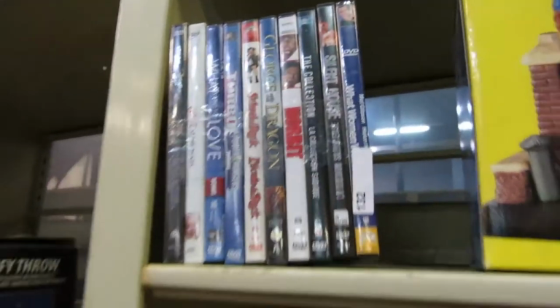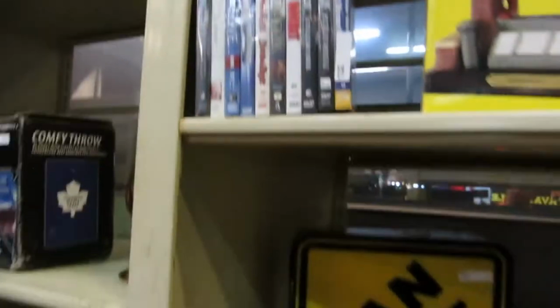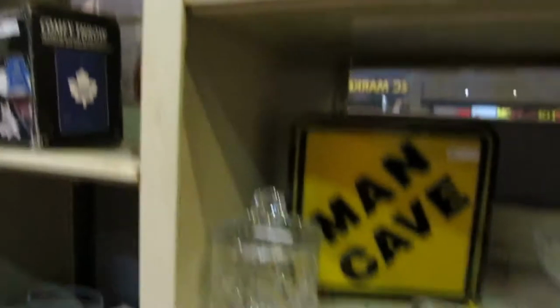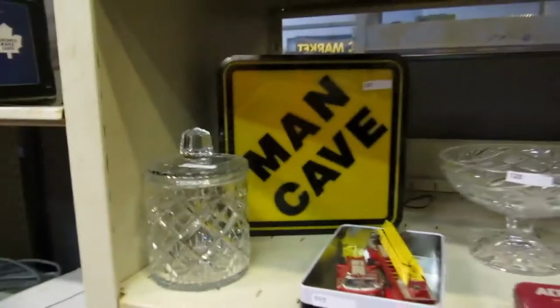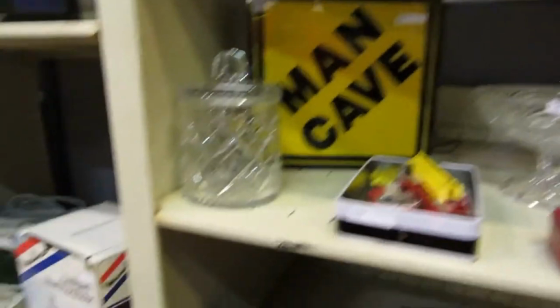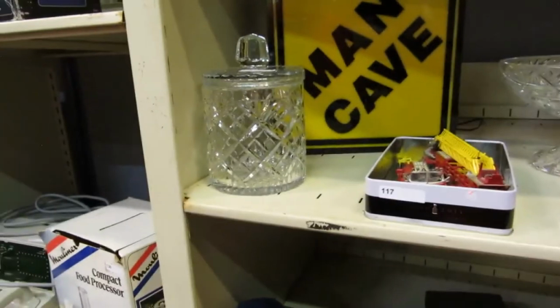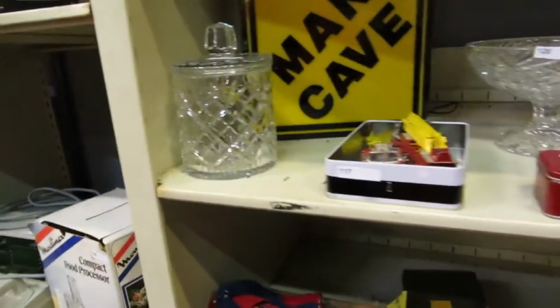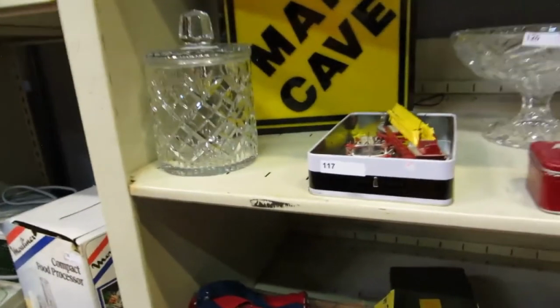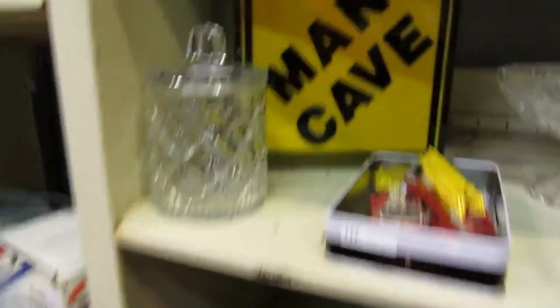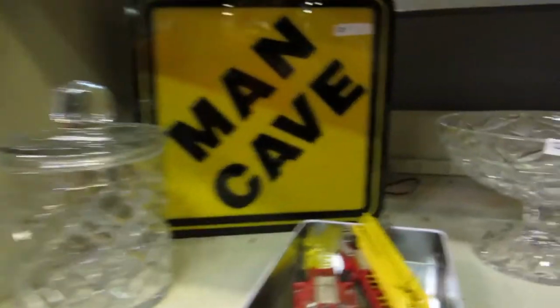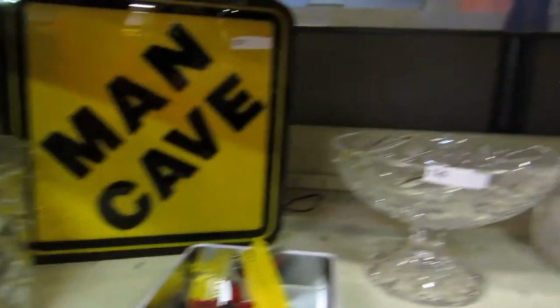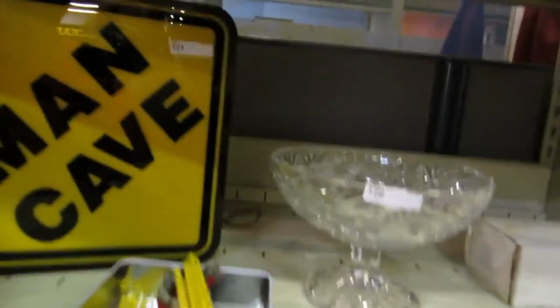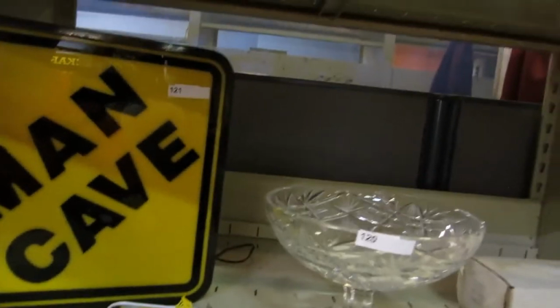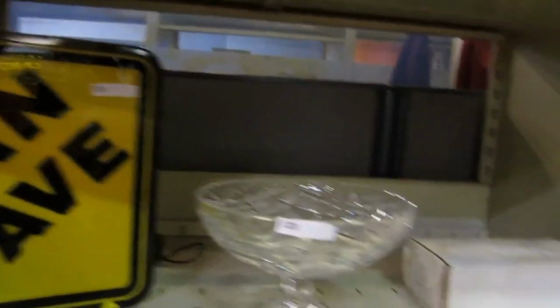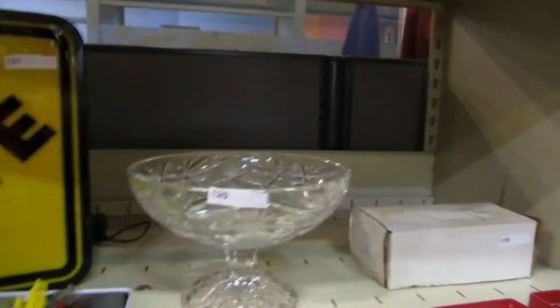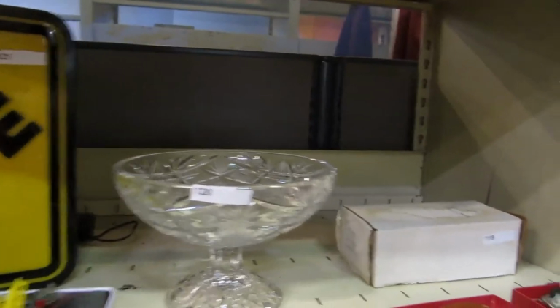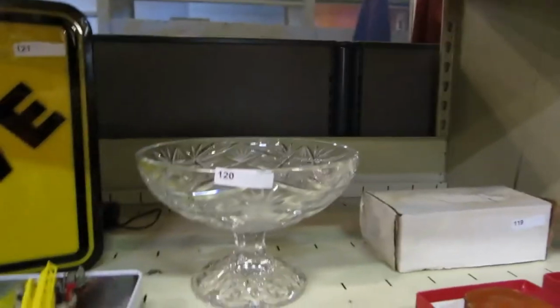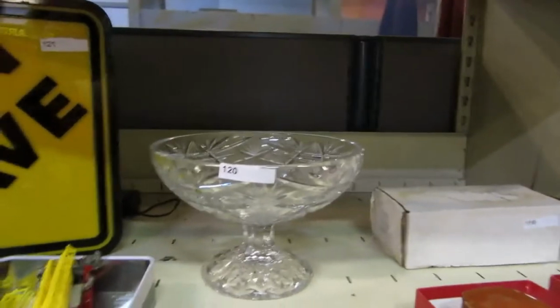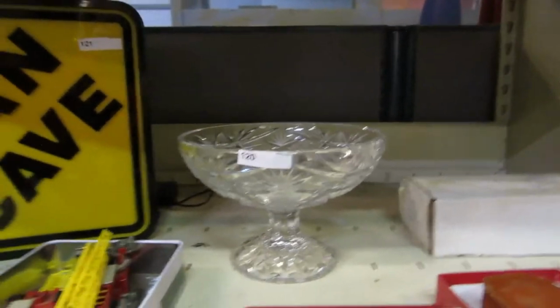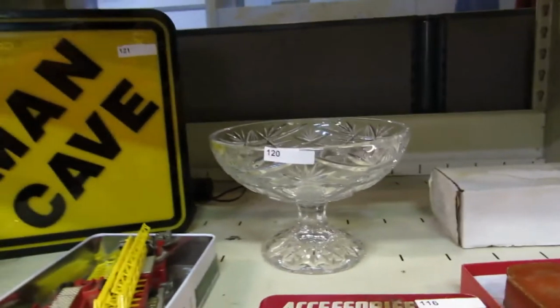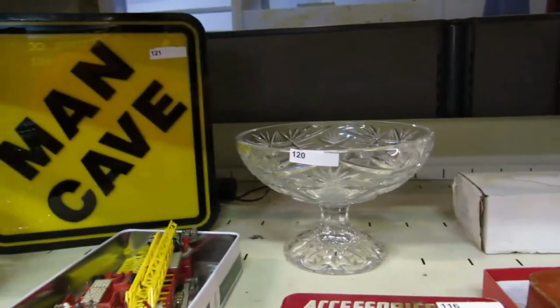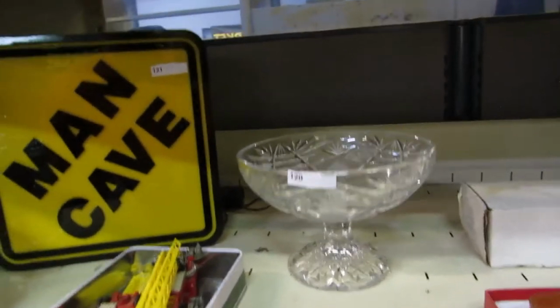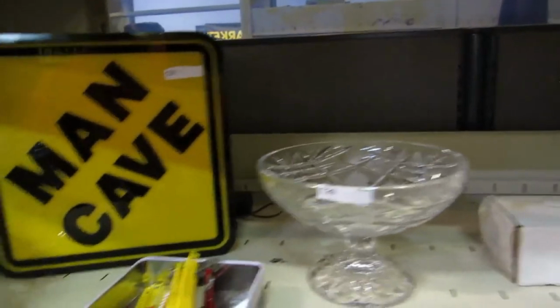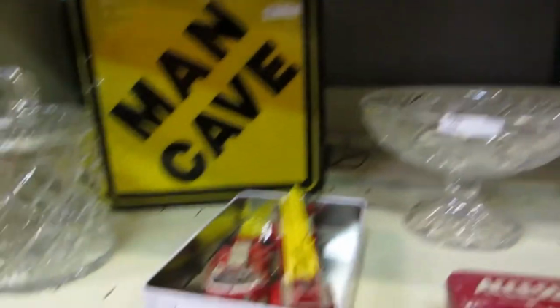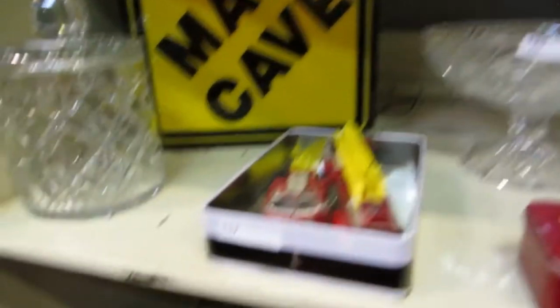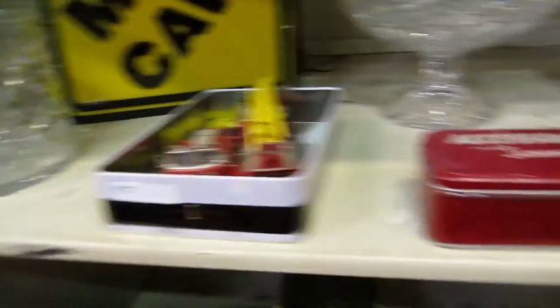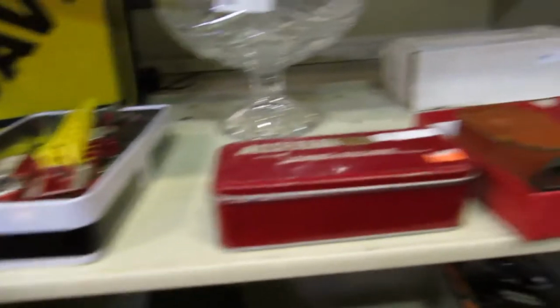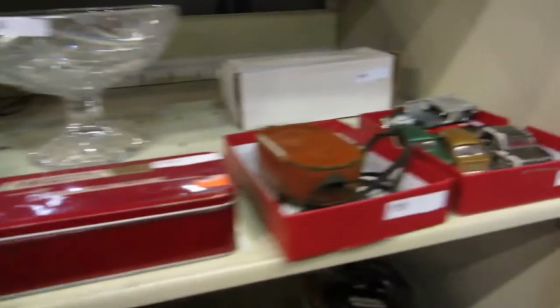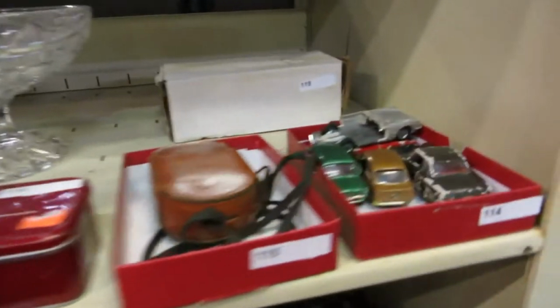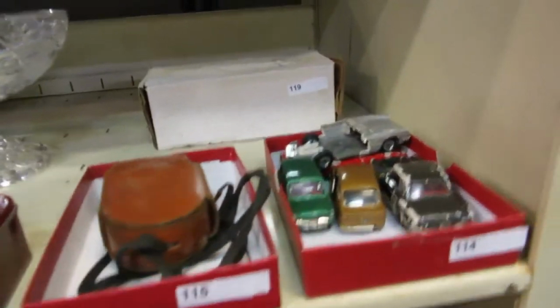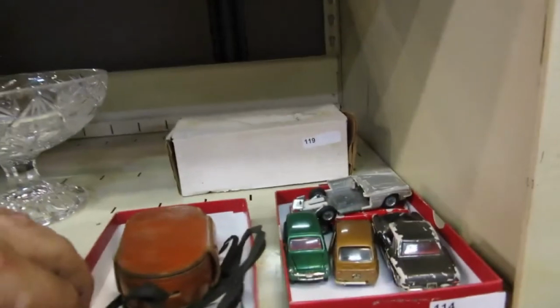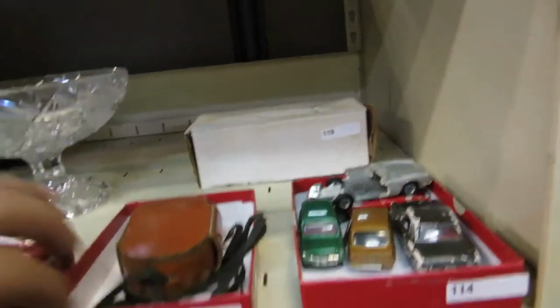We've got some DVDs, a man cave light, crystal decanter, crystal ice bucket, crystal candy dish. We've got an old fire truck, sewing accessories, old cars, hockey cards.